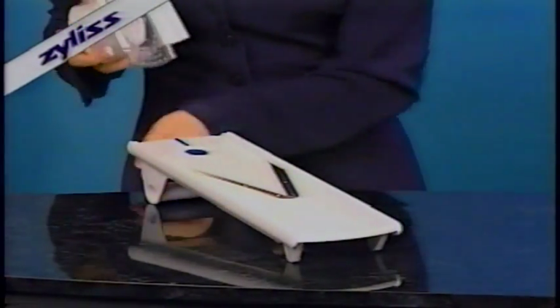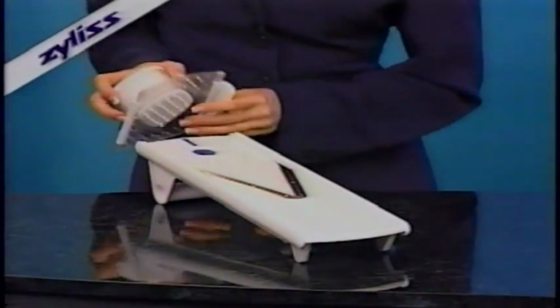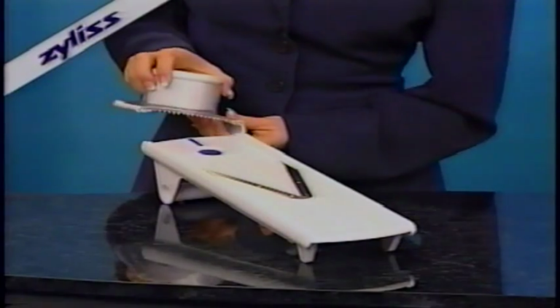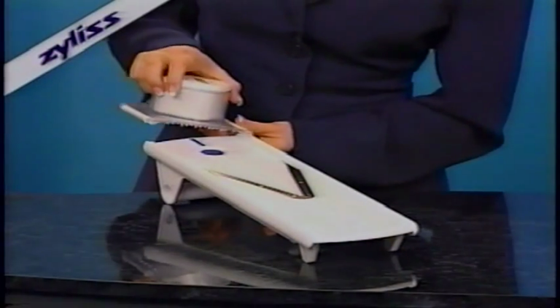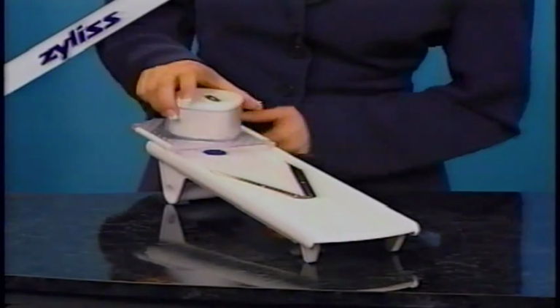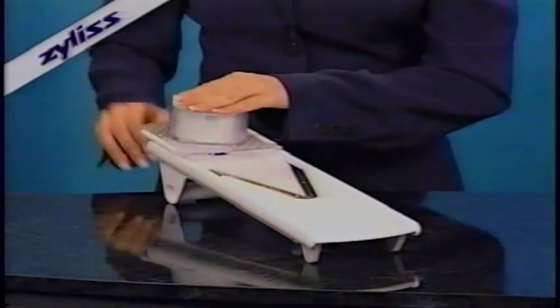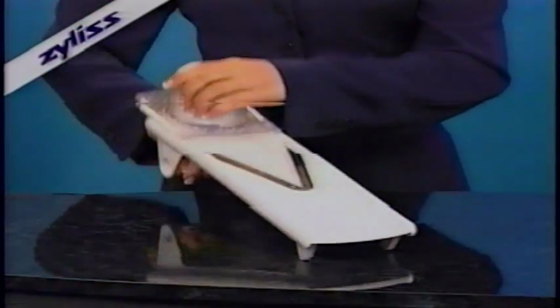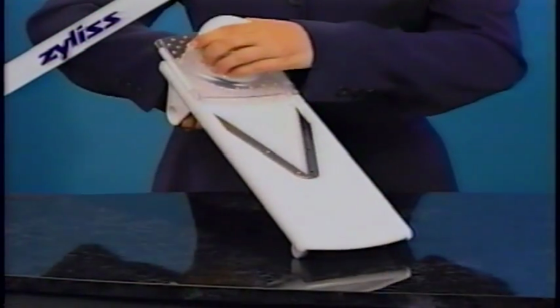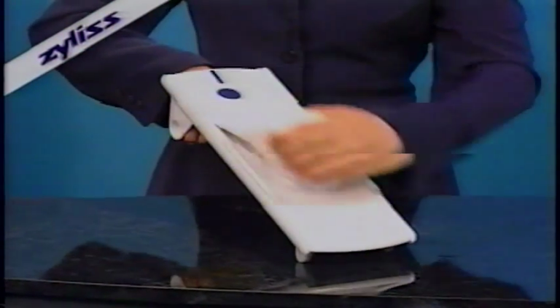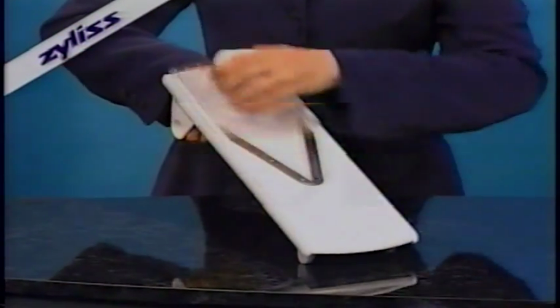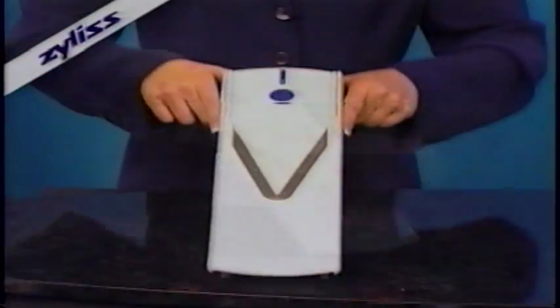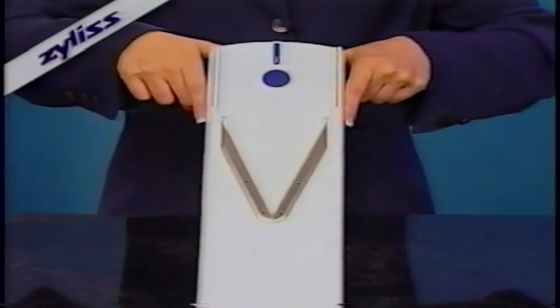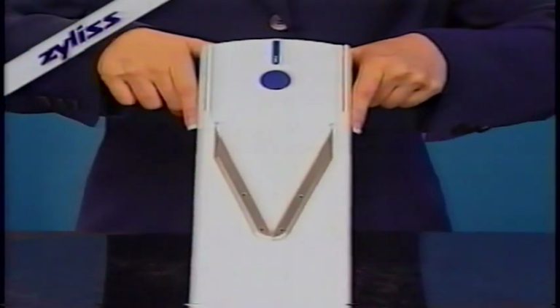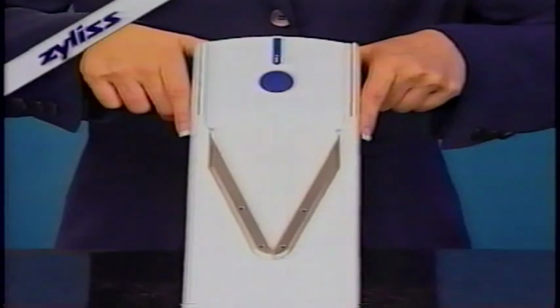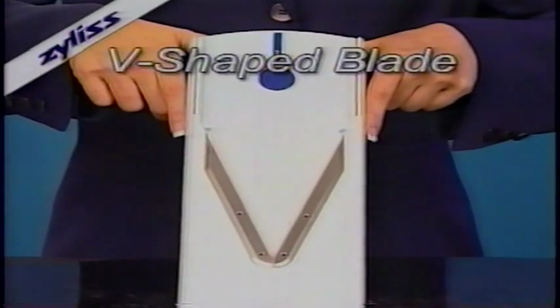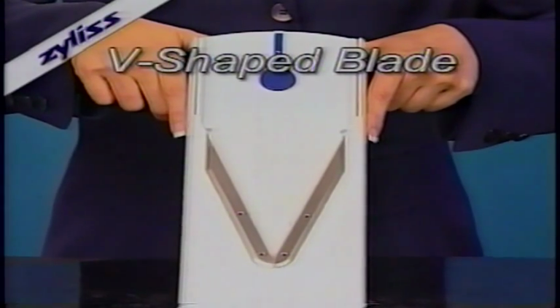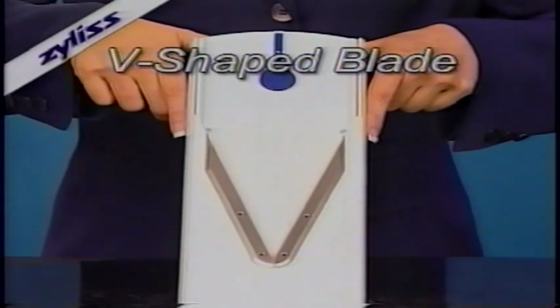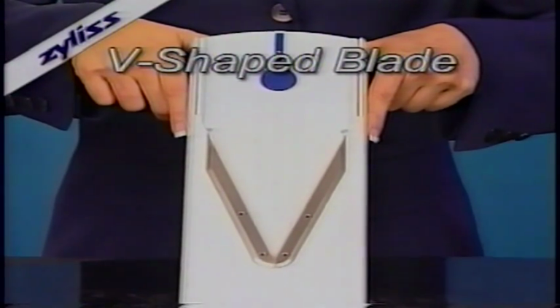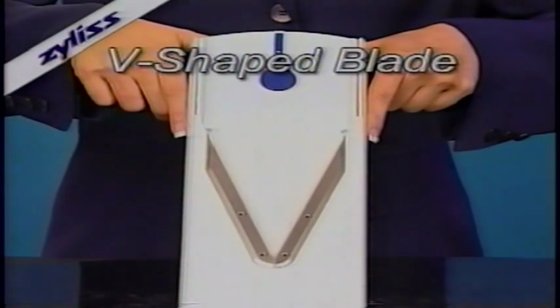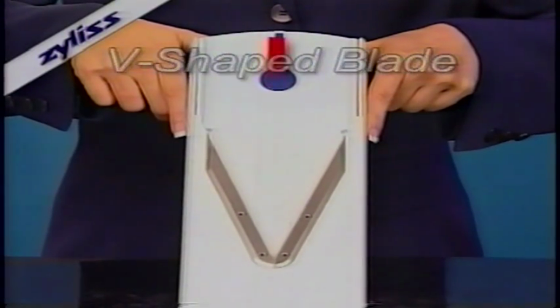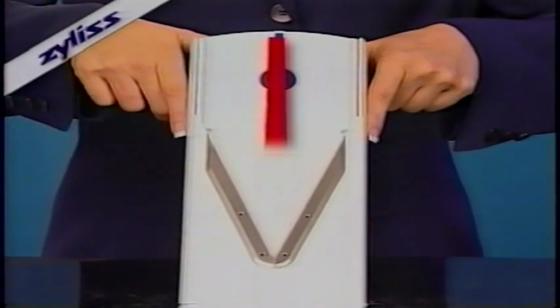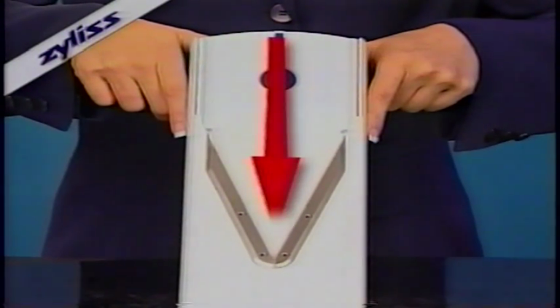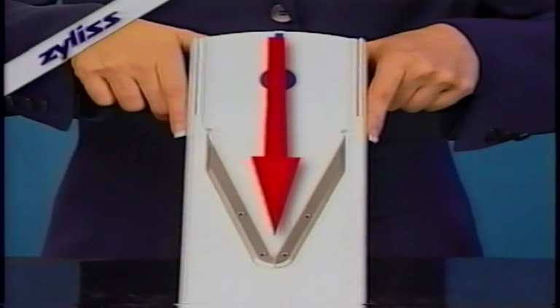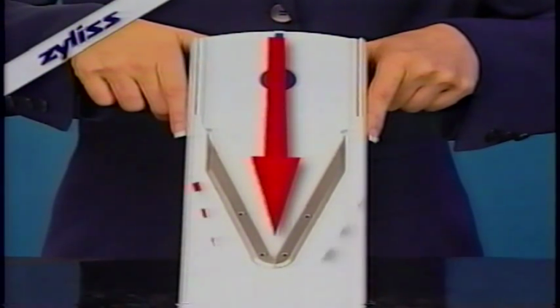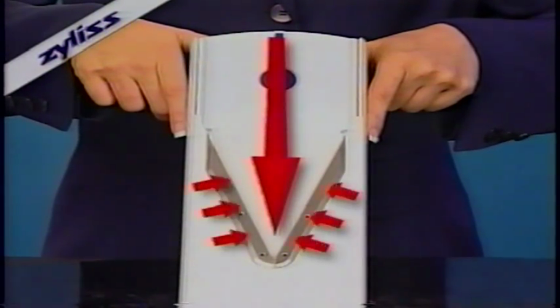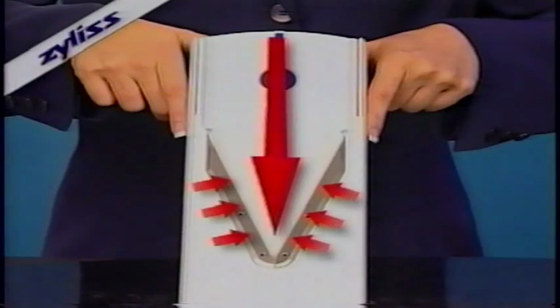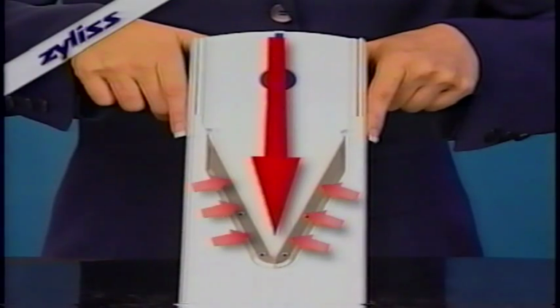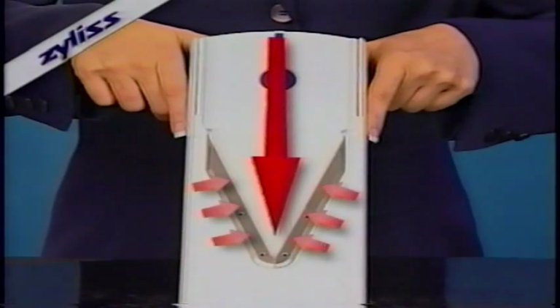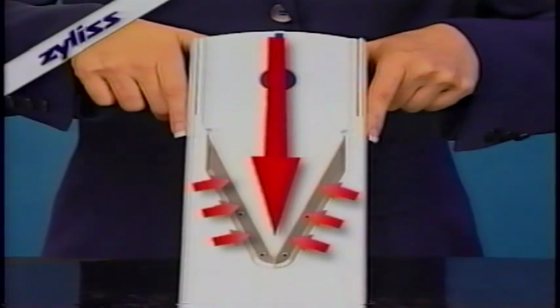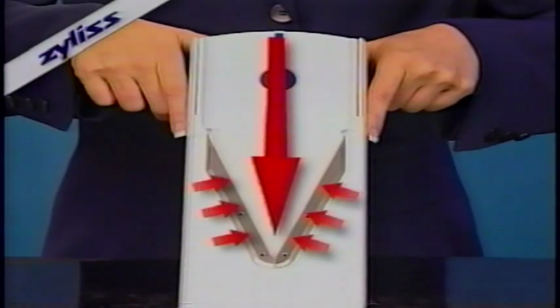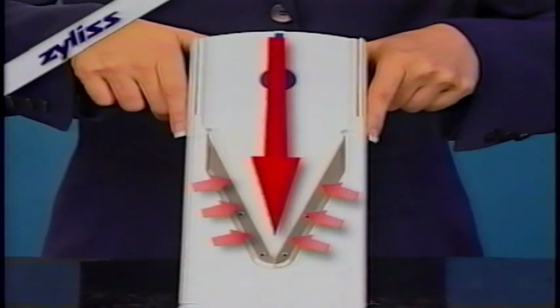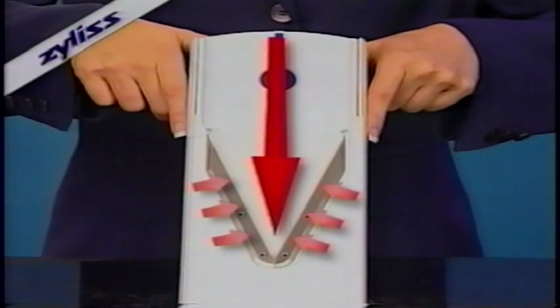It can be adjusted for both right and left-handed use. The Xylus mandolin has a superior V-shaped blade. This slices with less effort, cutting produce from two sides at once. The top quality stainless steel blade won't rust.